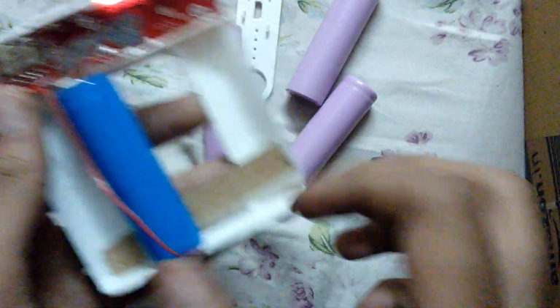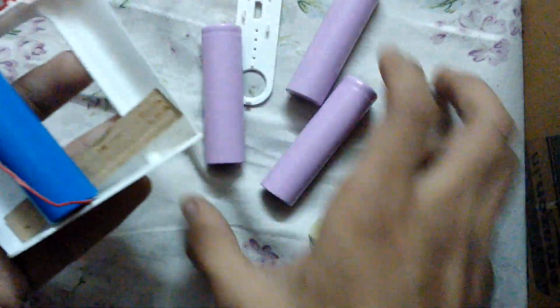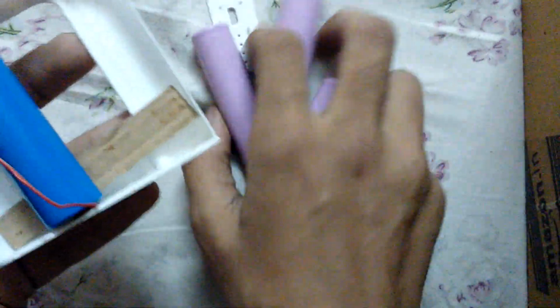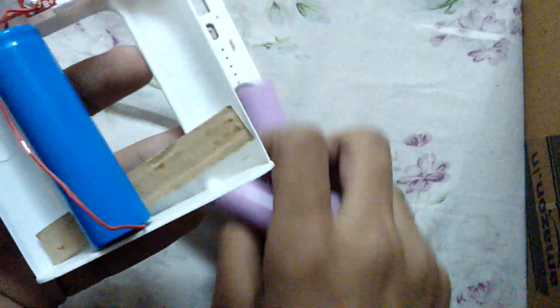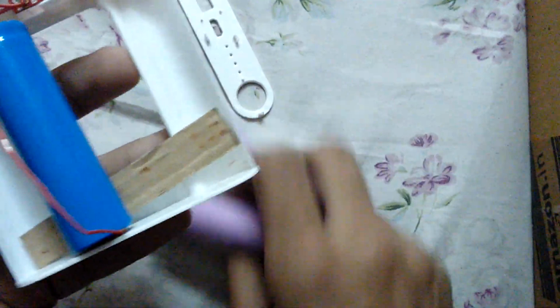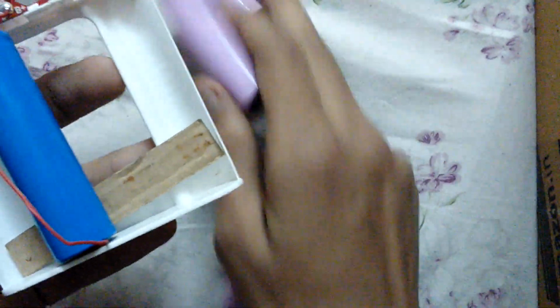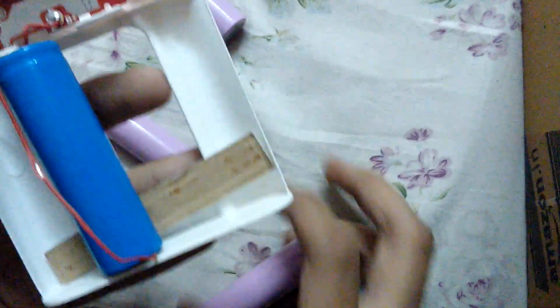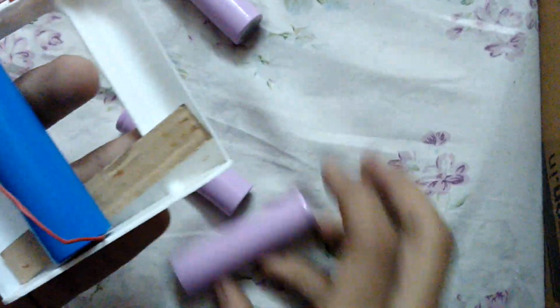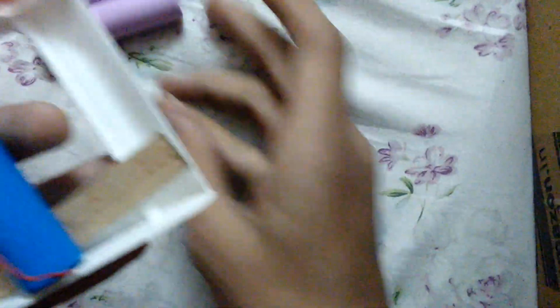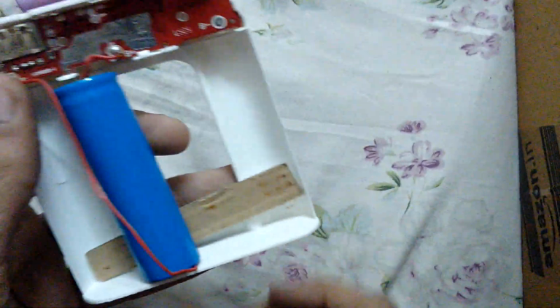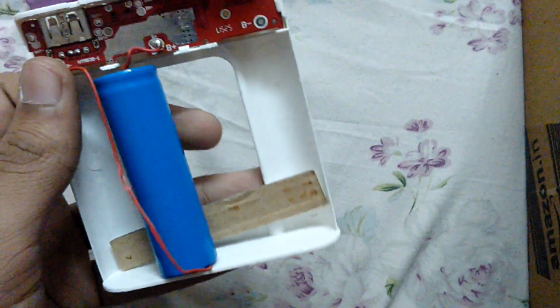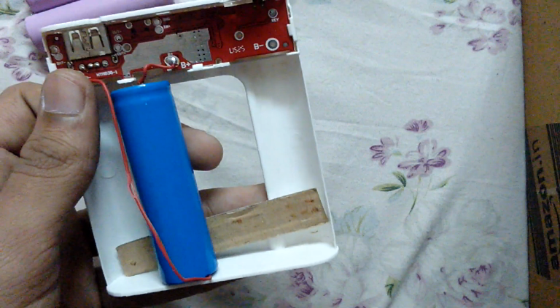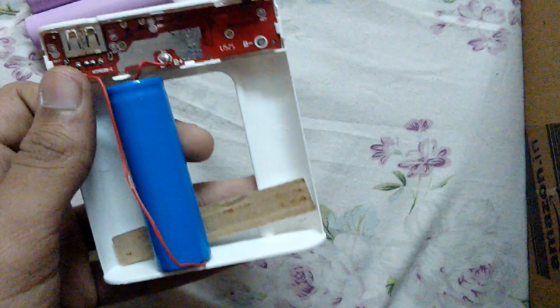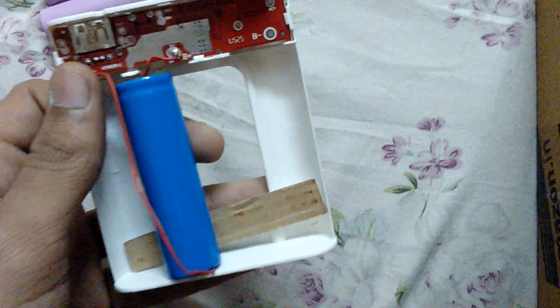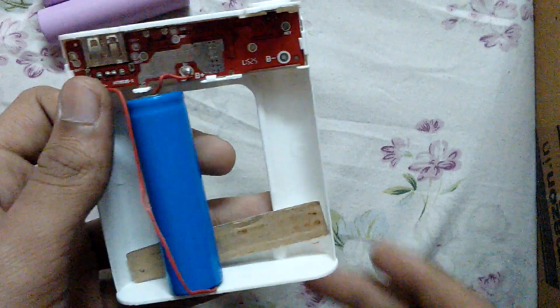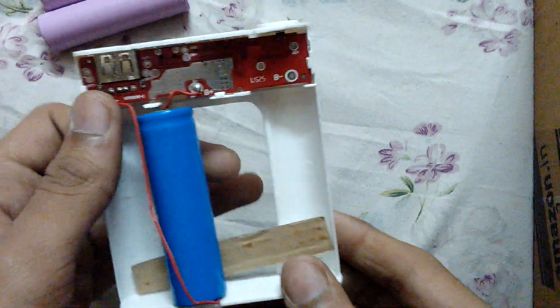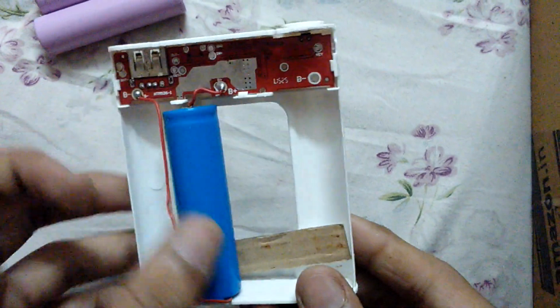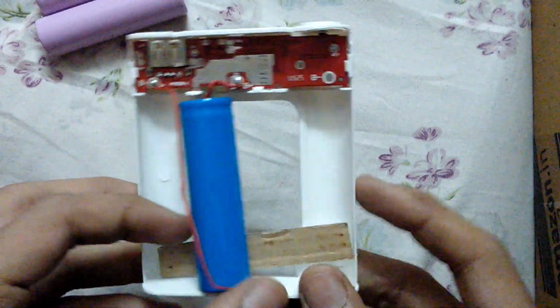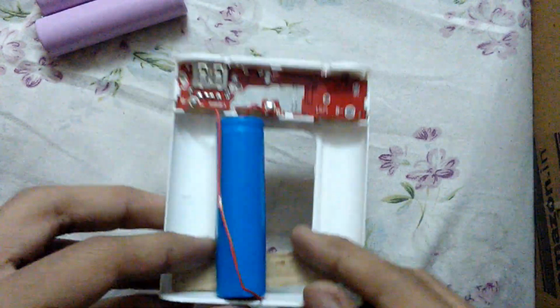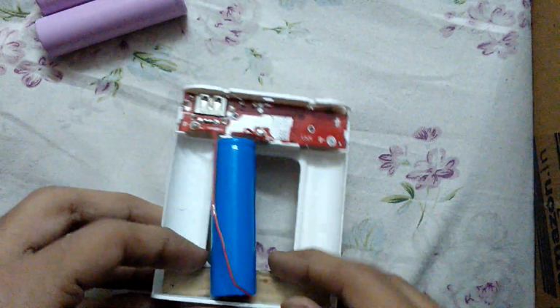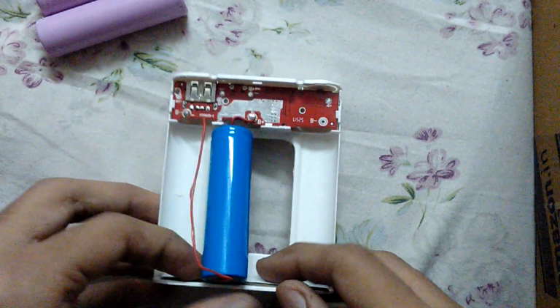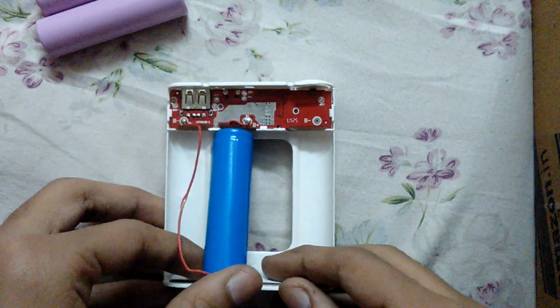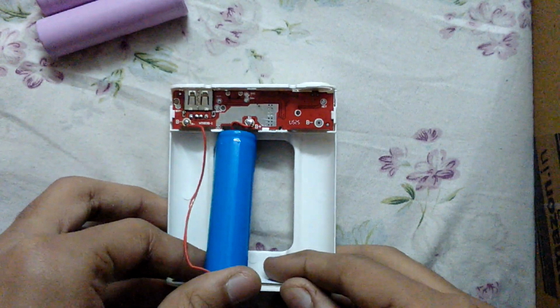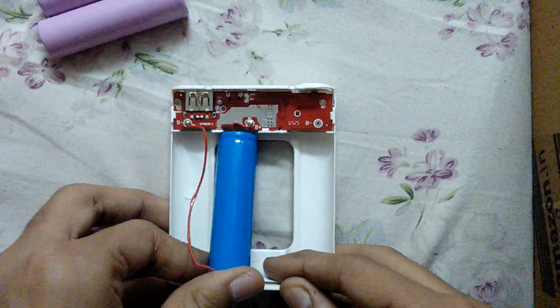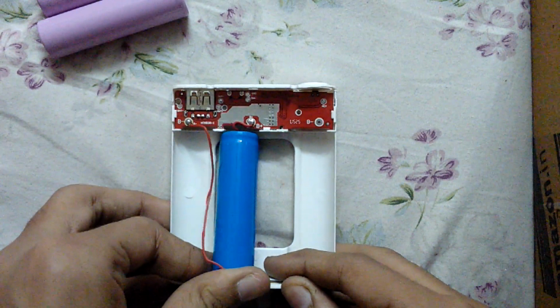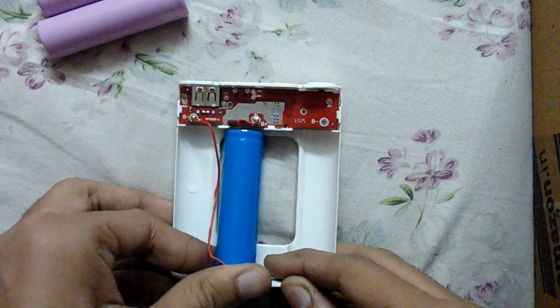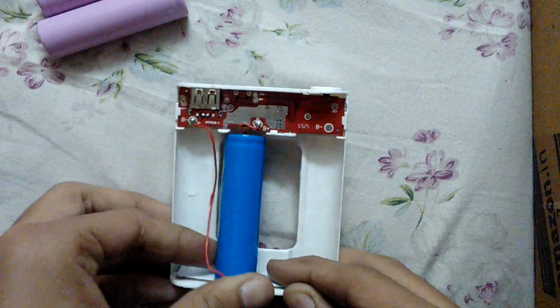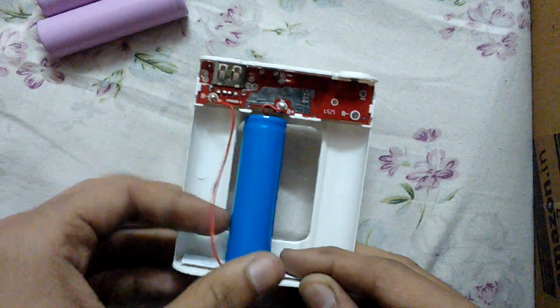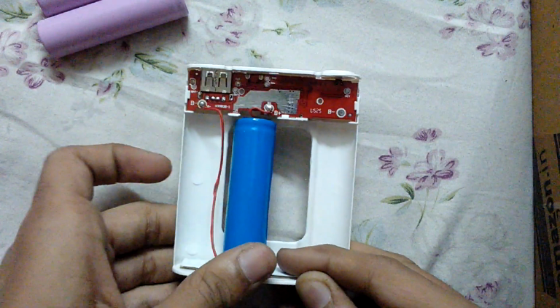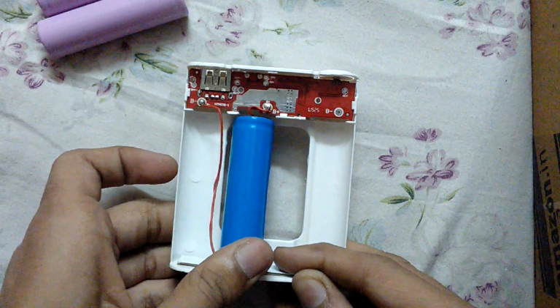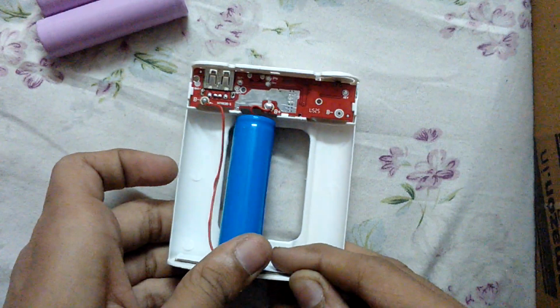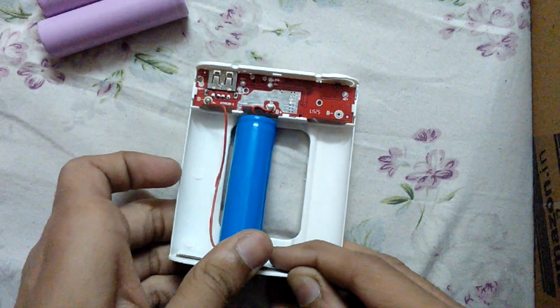The real battery is just this one, so it works about one-fourth of the real Xiaomi power bank. Thank you for watching my video — like and subscribe for more videos.